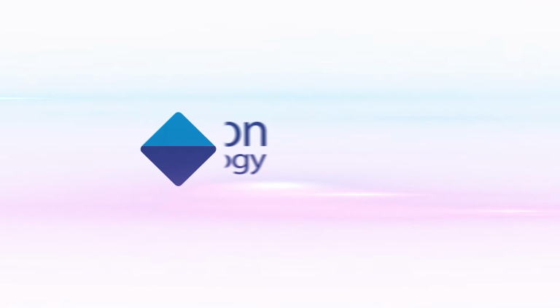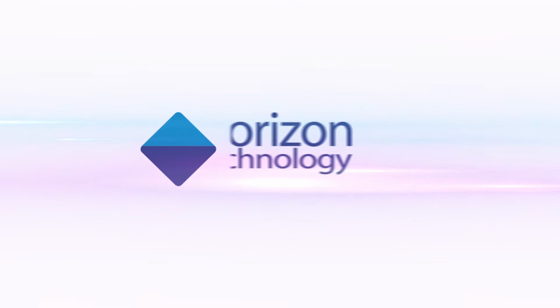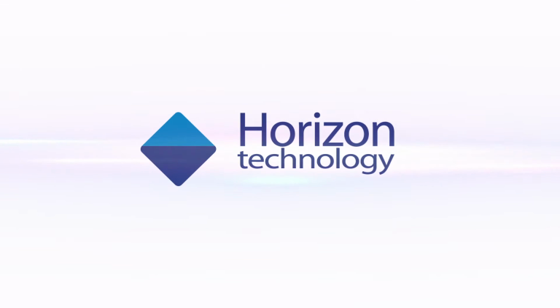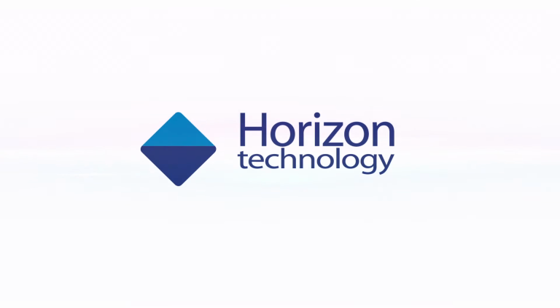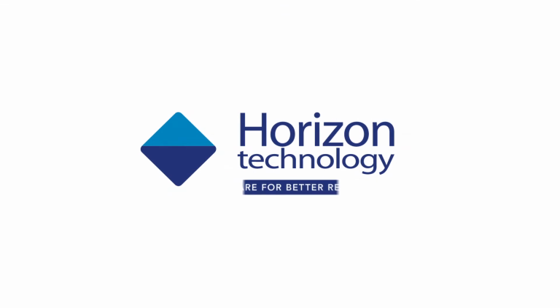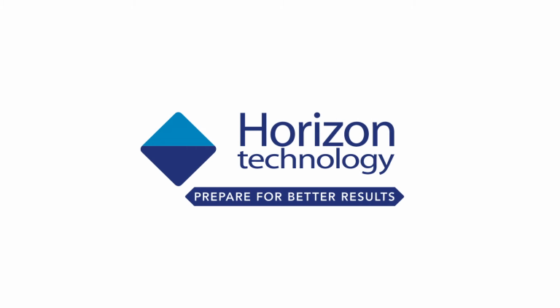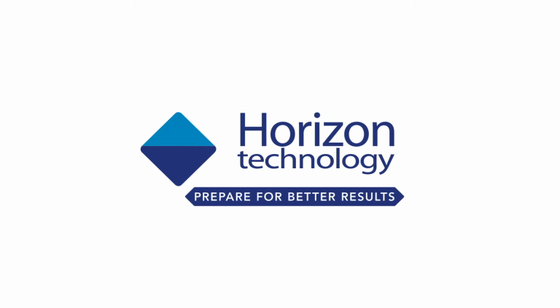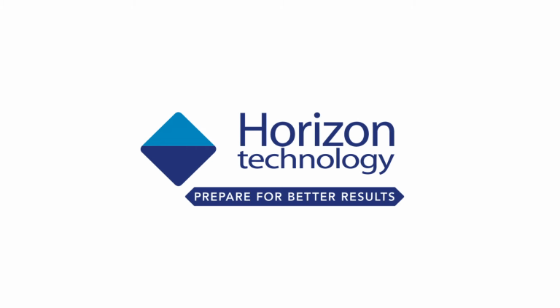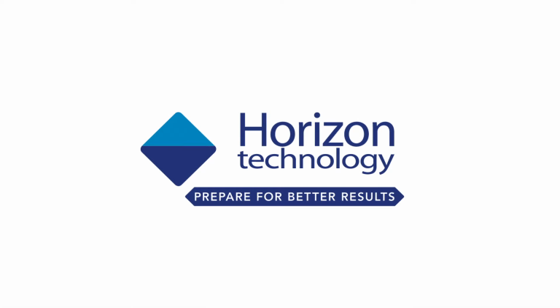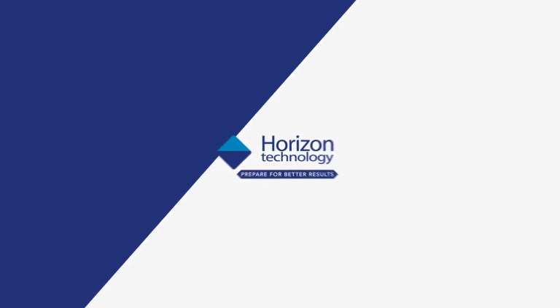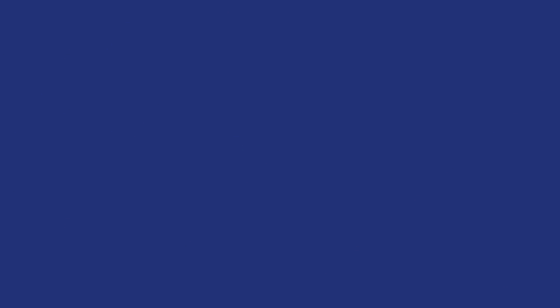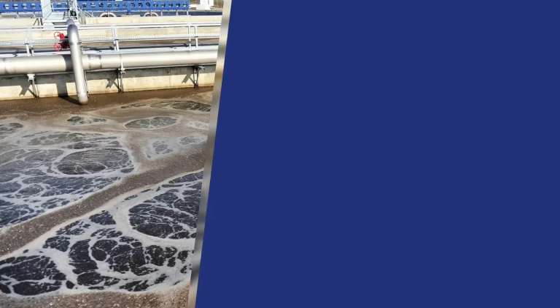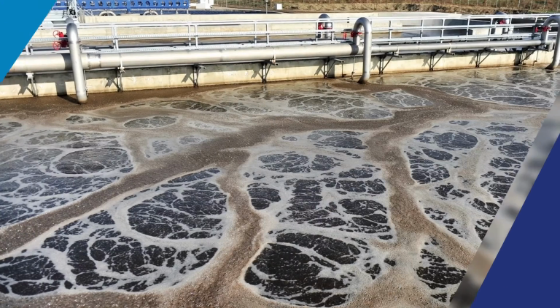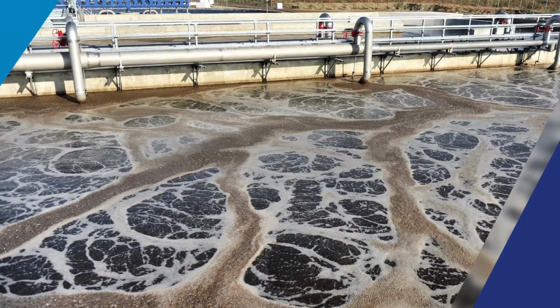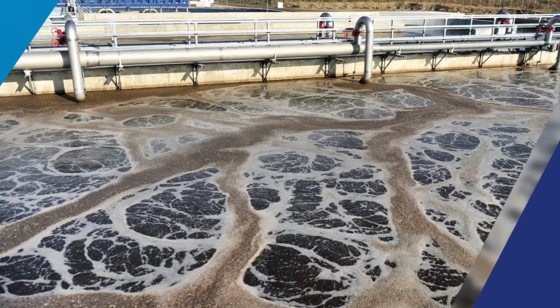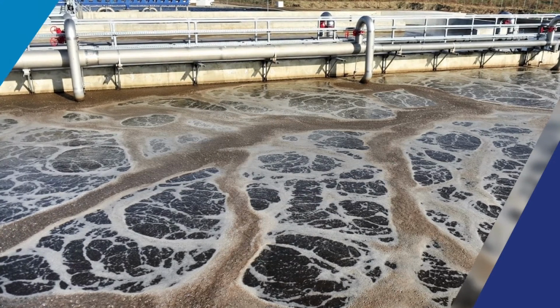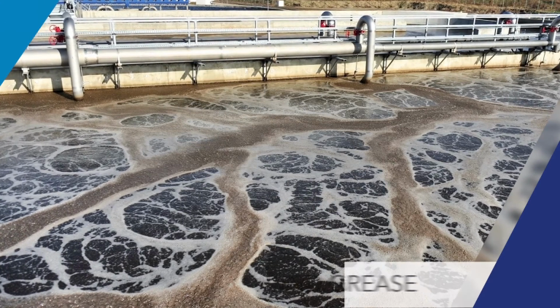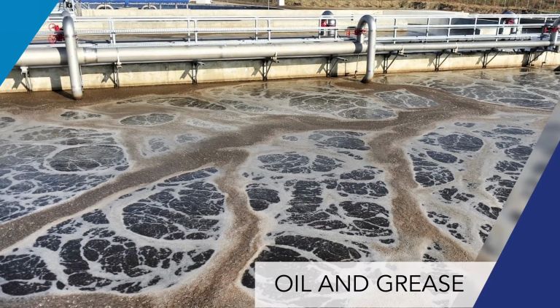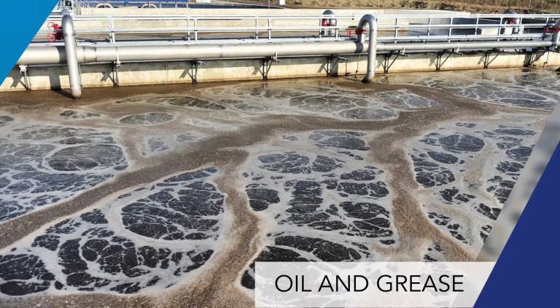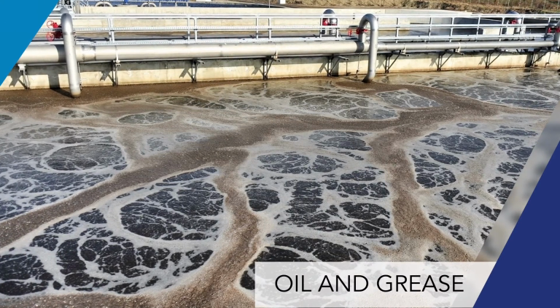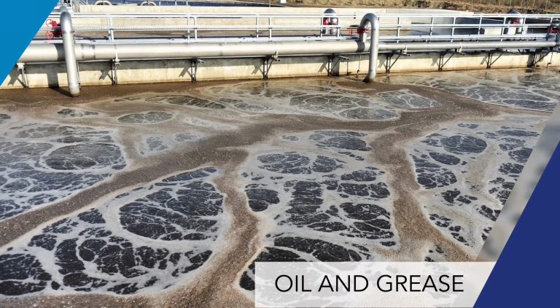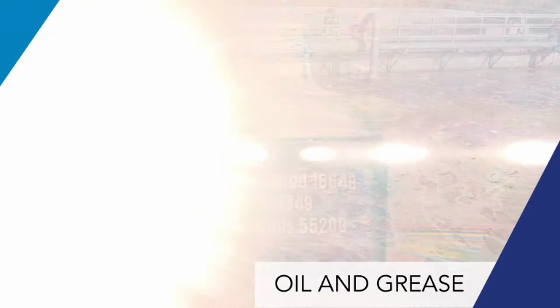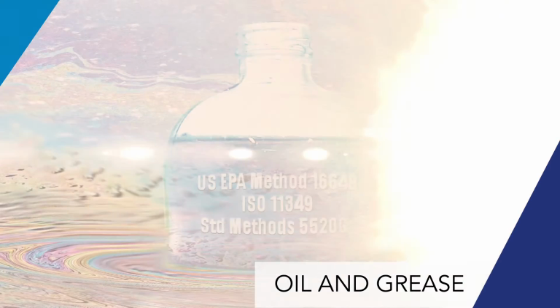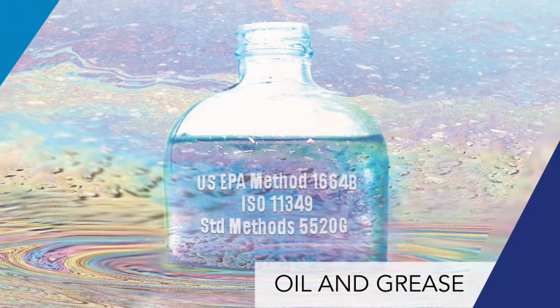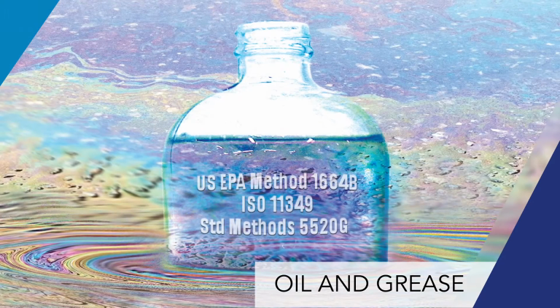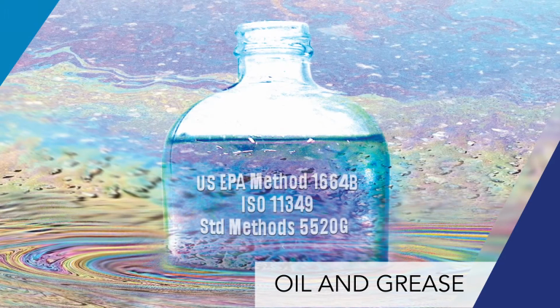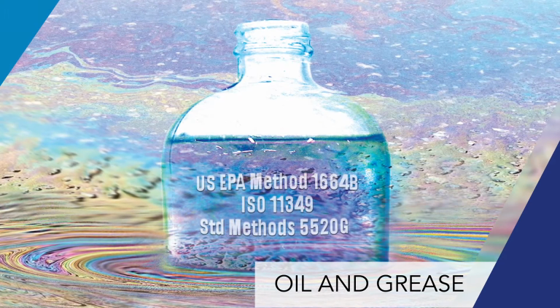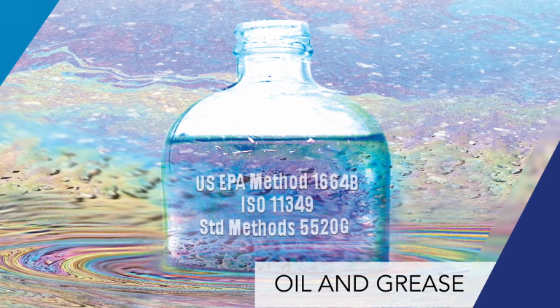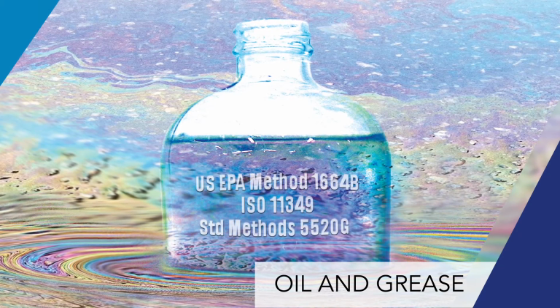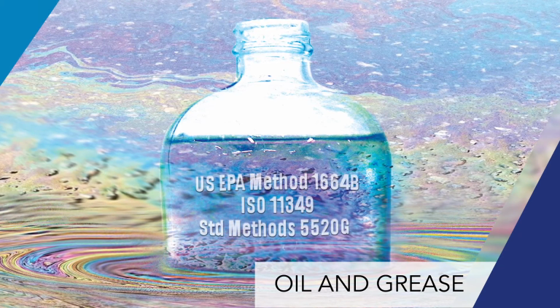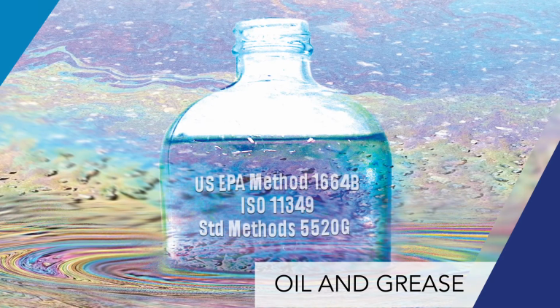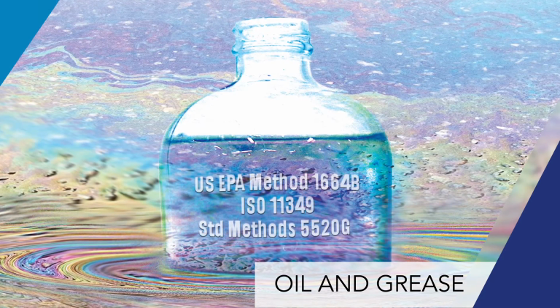Horizon Technology. Prepare for better results. N-hexane extractable material, or oil and grease, is a simple gravimetric measurement used to control pollution and ensure good treatment plant operation.